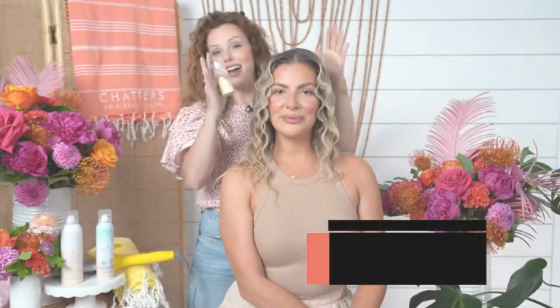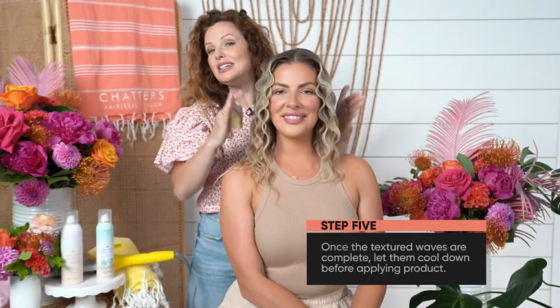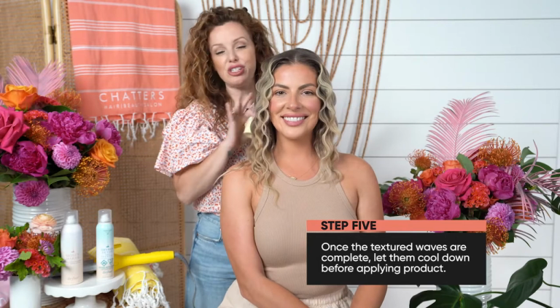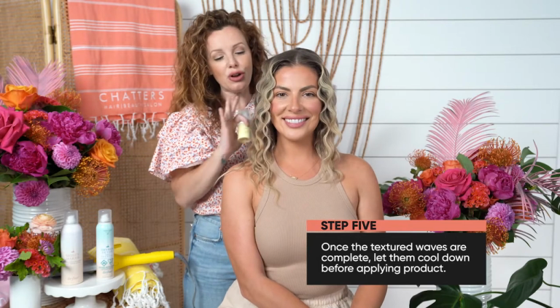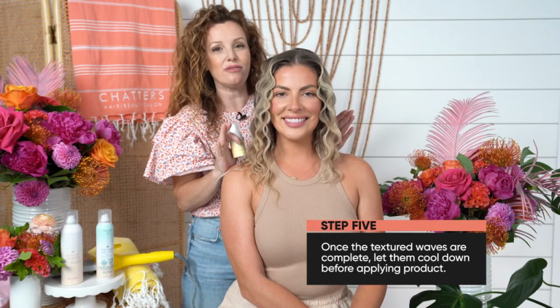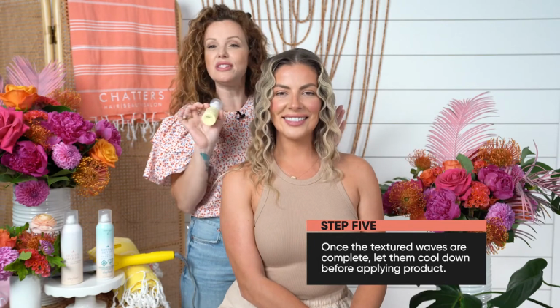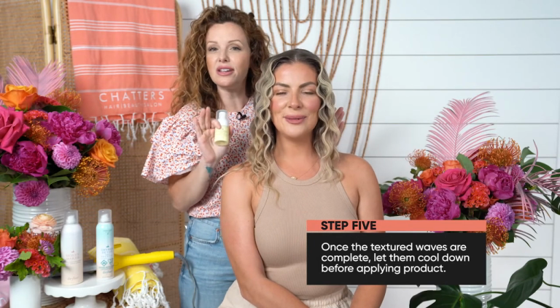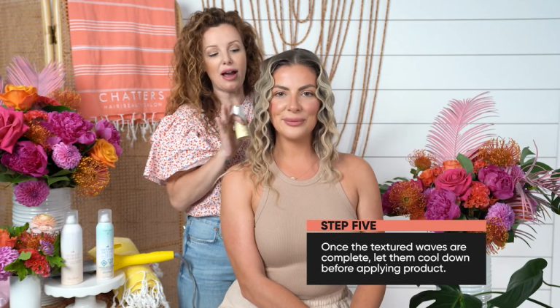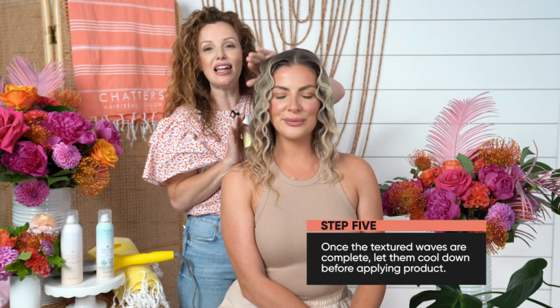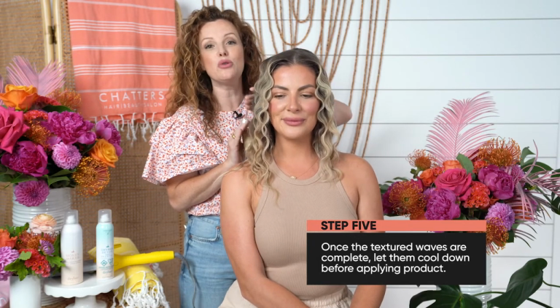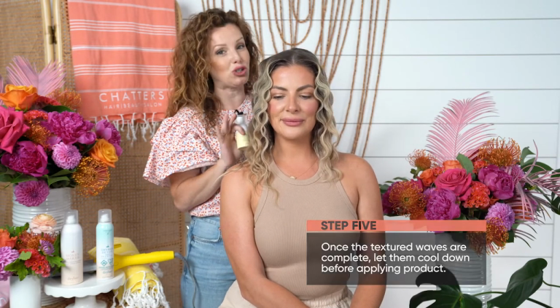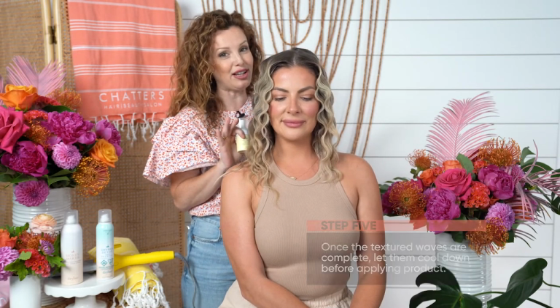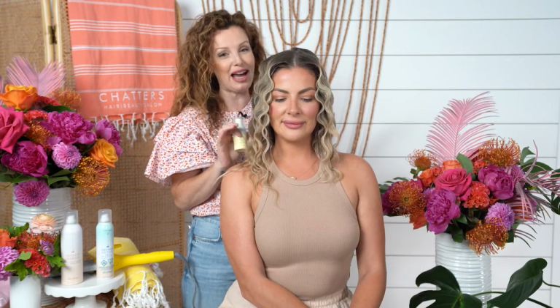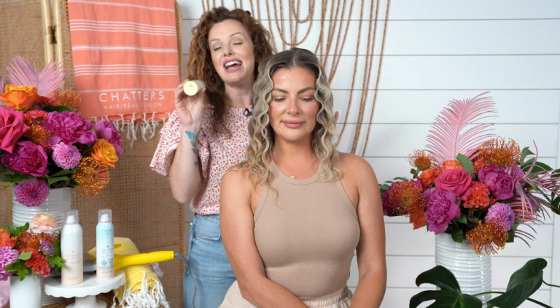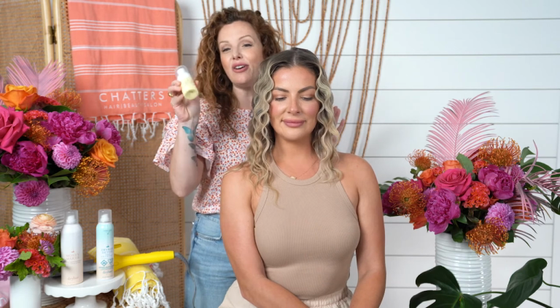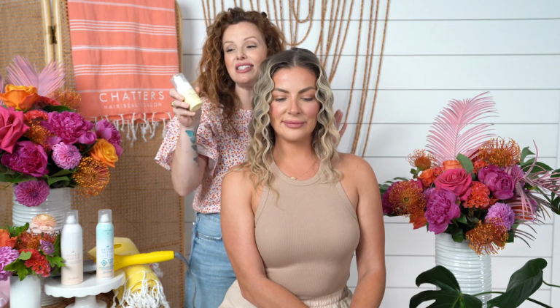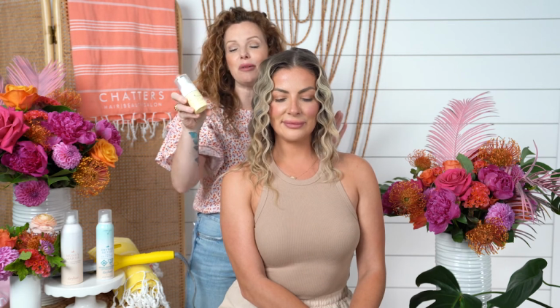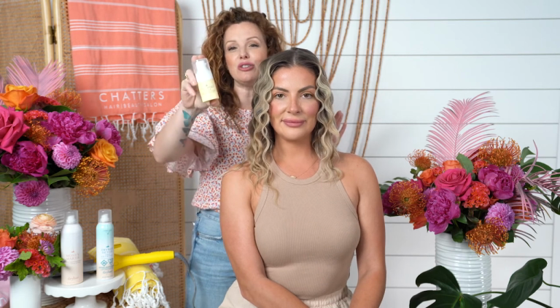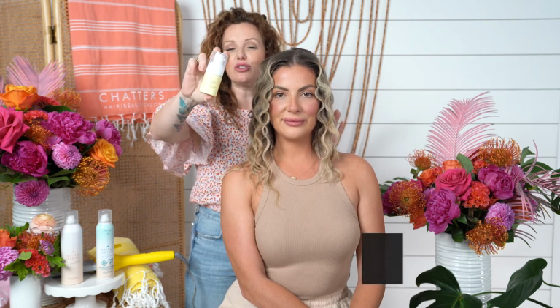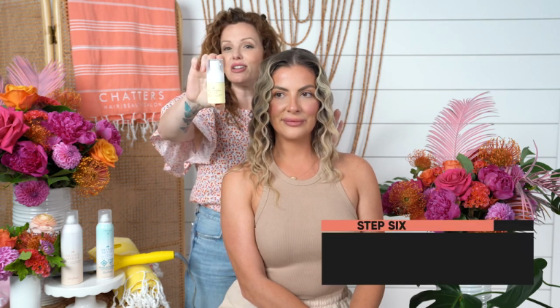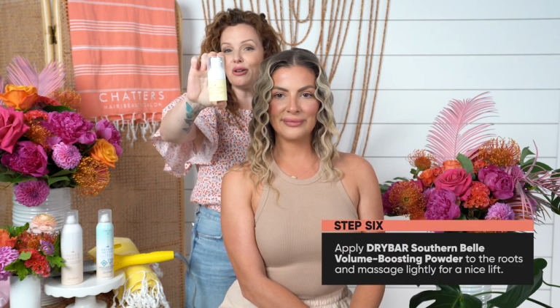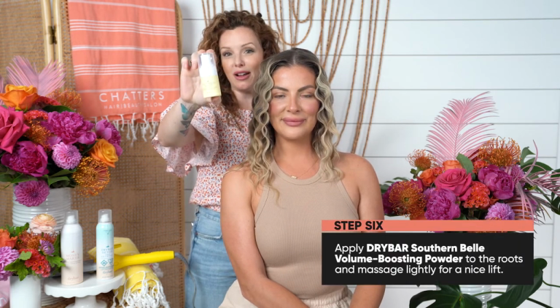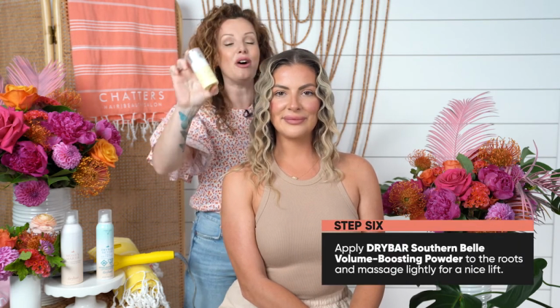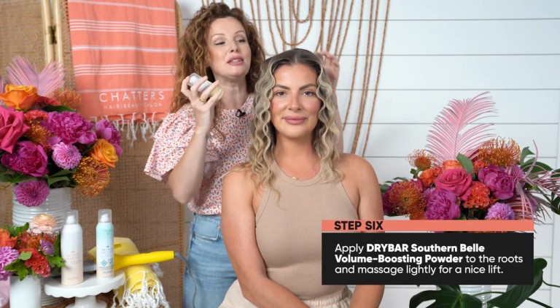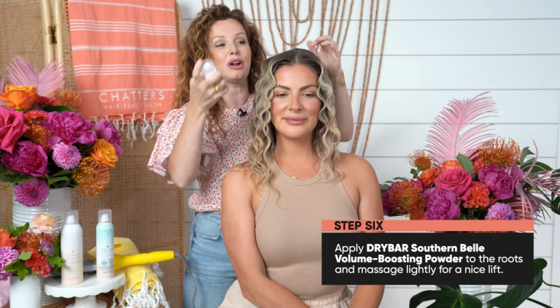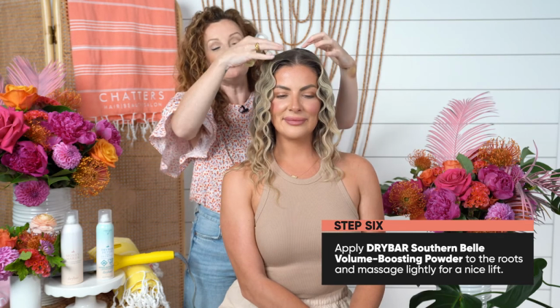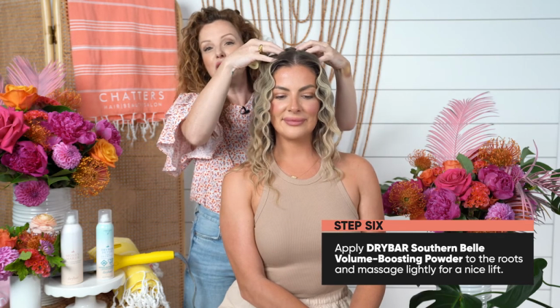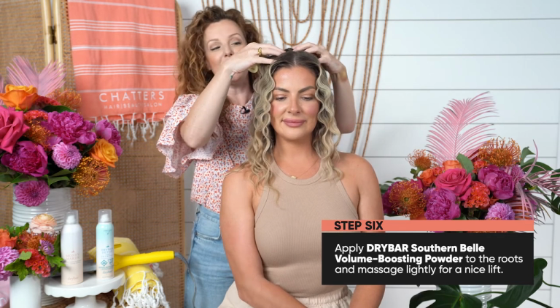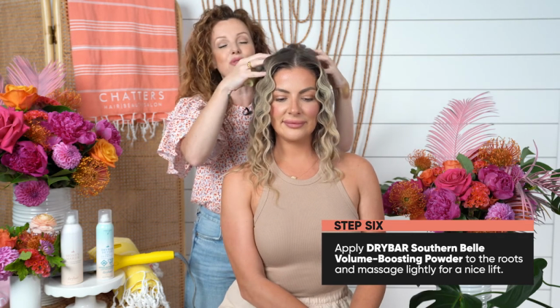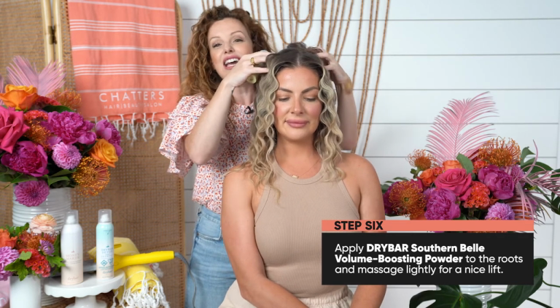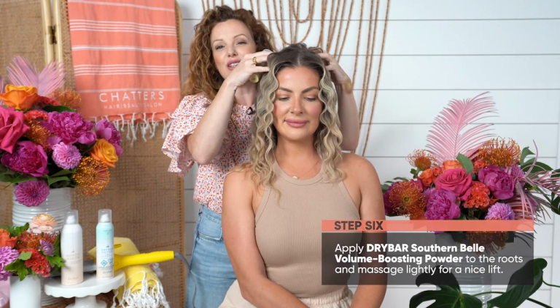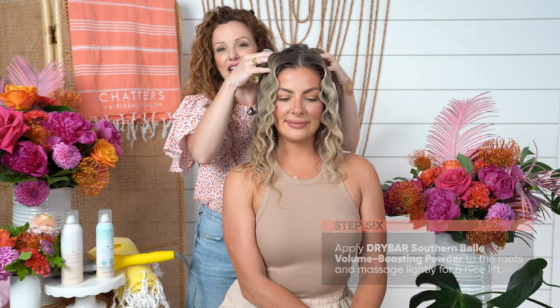I've completely finished all her waves, but this is very key — you have to let them cool. I don't want to touch them yet. Now this is the time that I'm going to use the Drybar Southern Belle Volumizing Powder, and I'm just going to spray it right into the roots and massage it lightly.